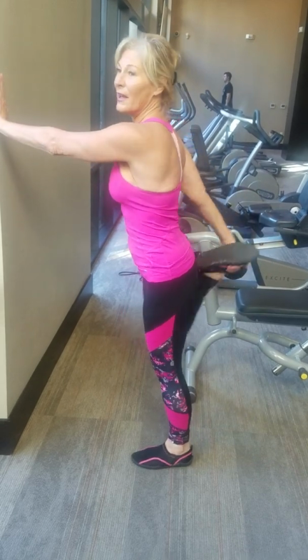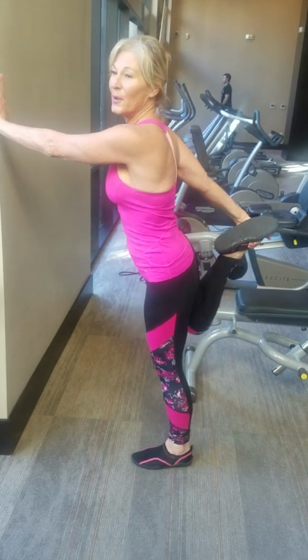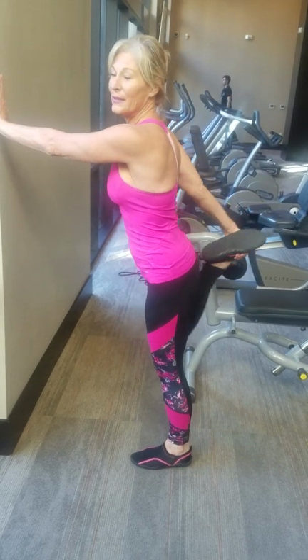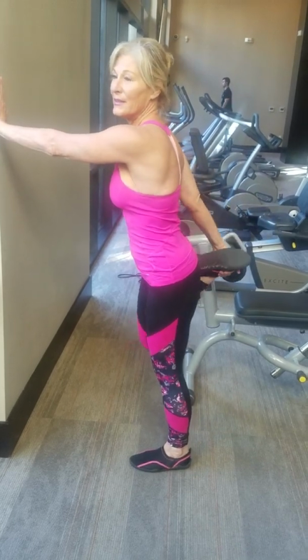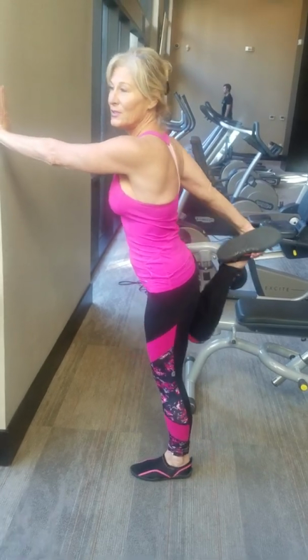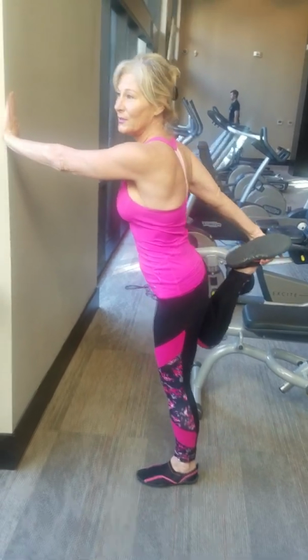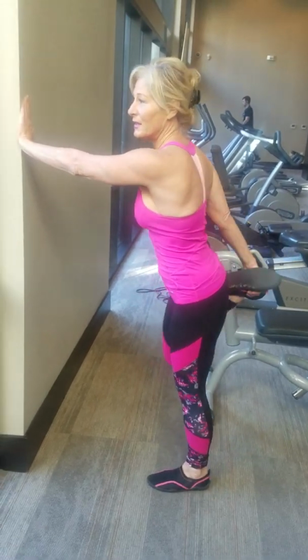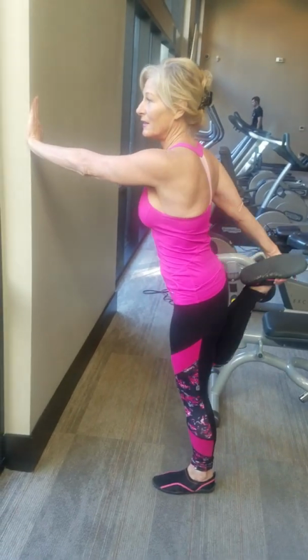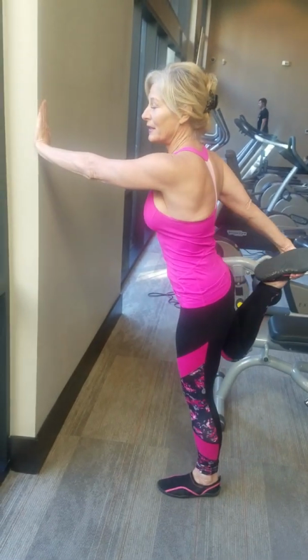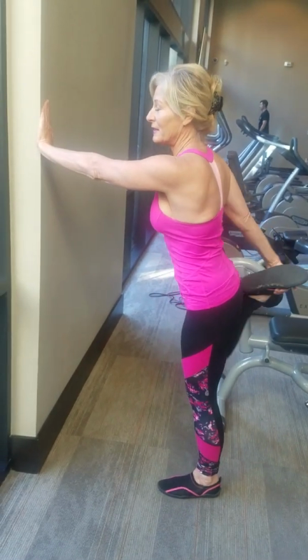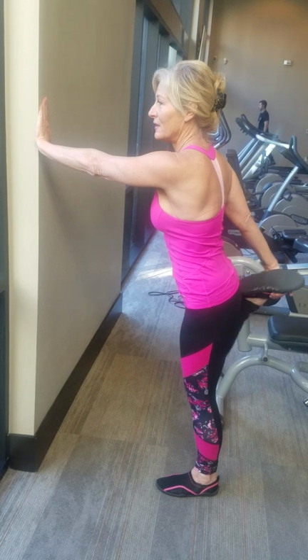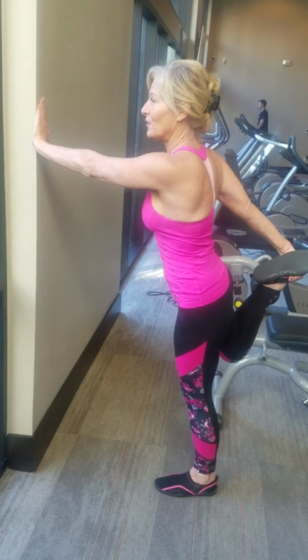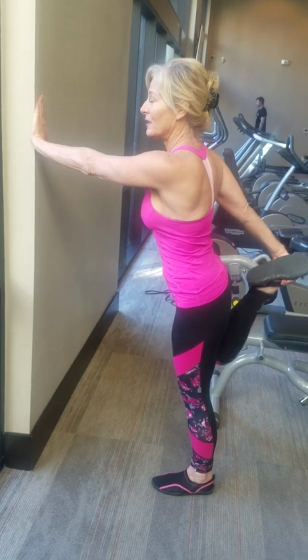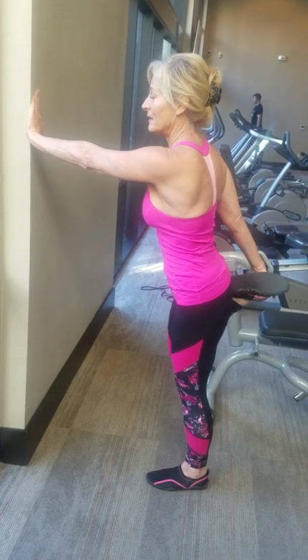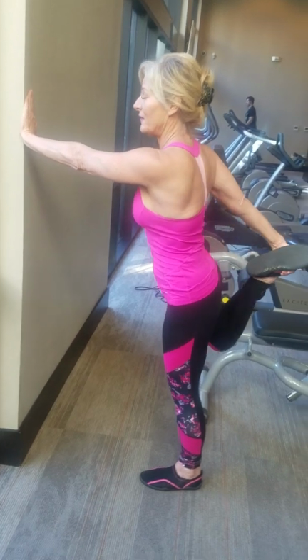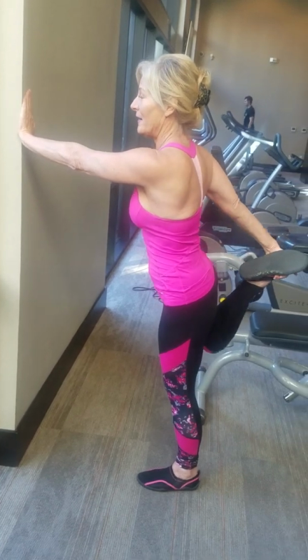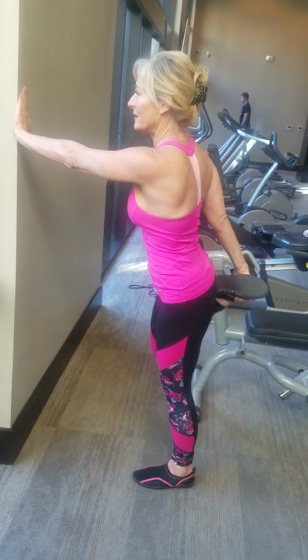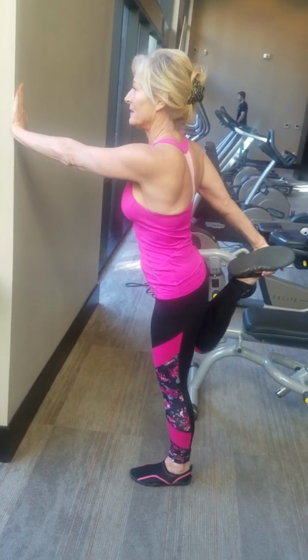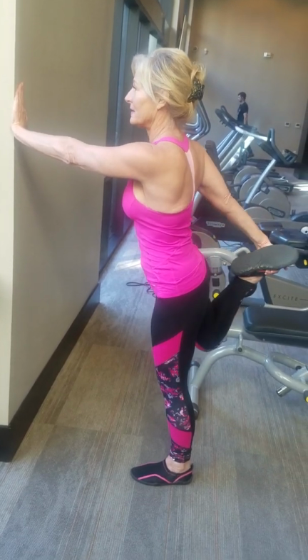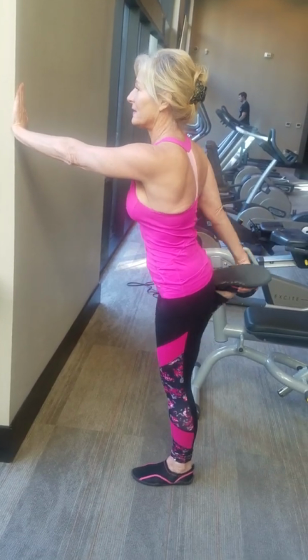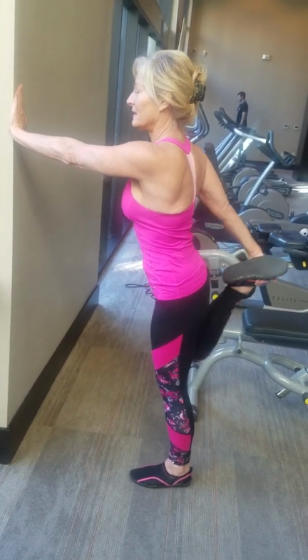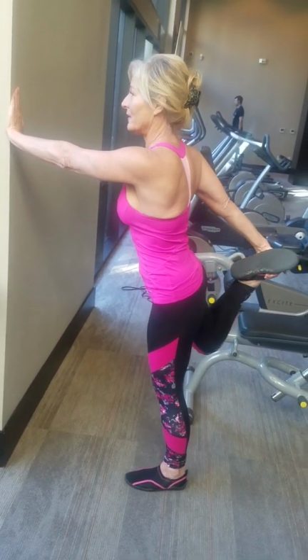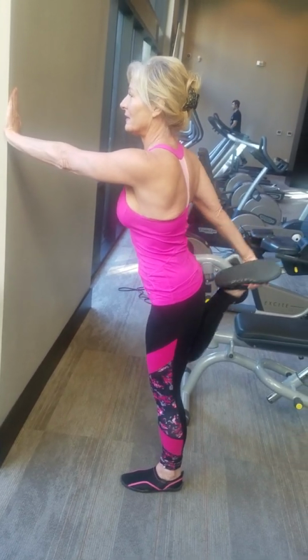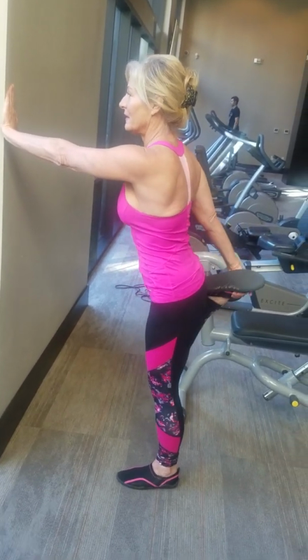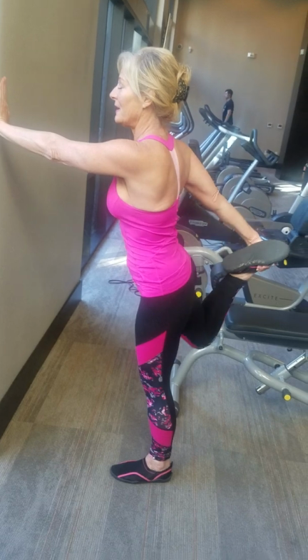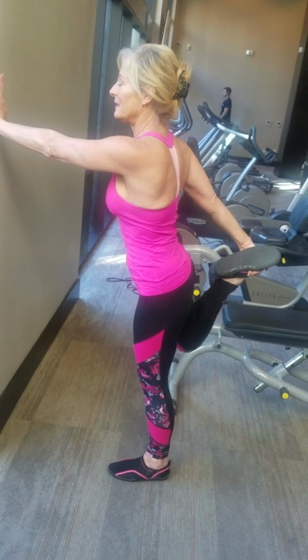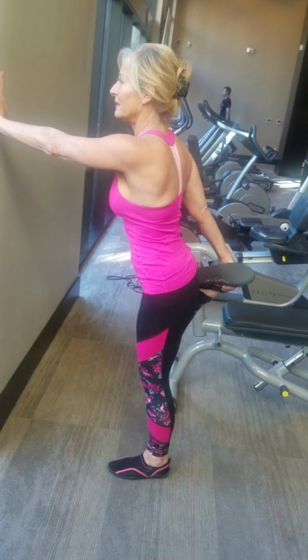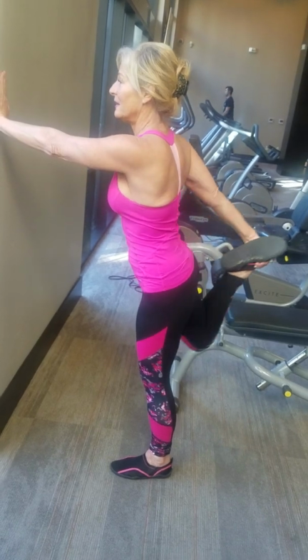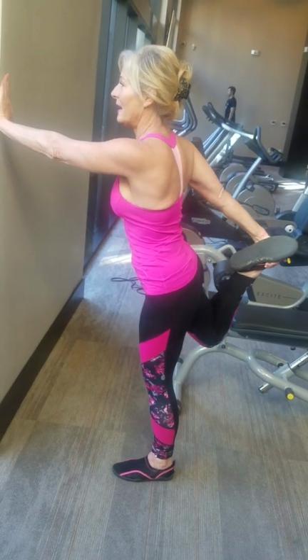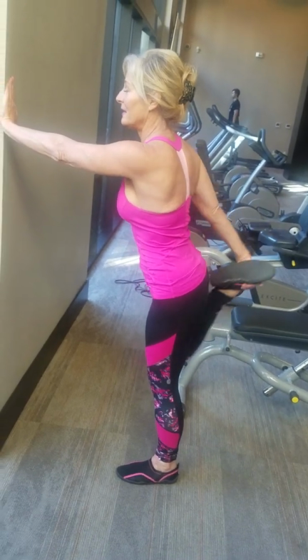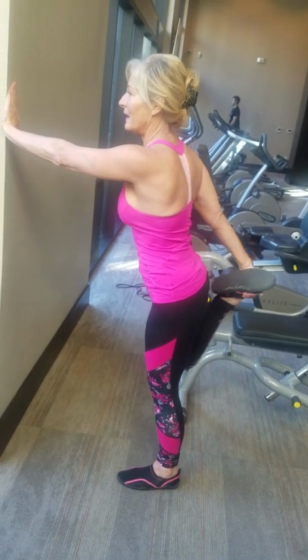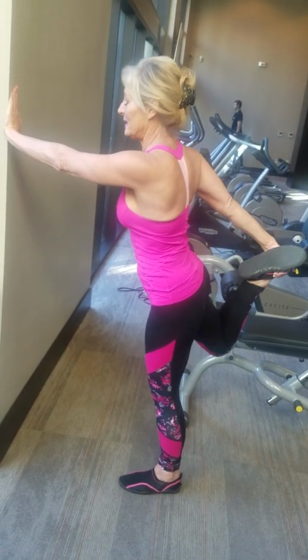And one, two, three, four, five, six, seven, eight, nine, and ten.